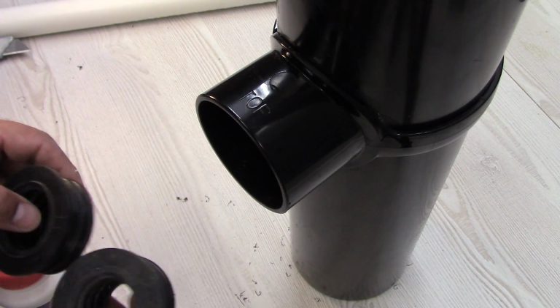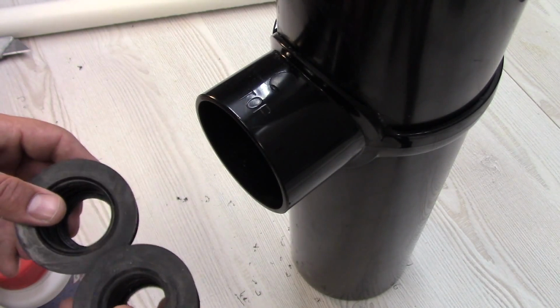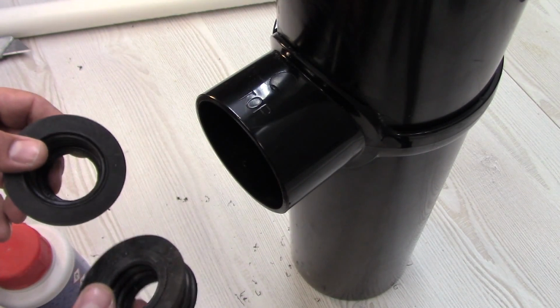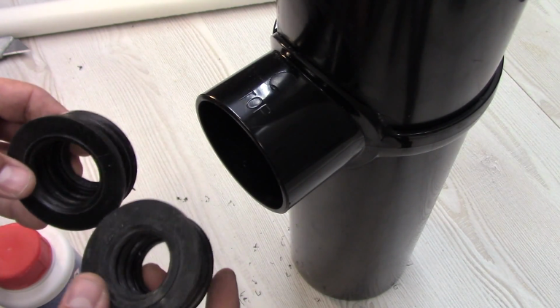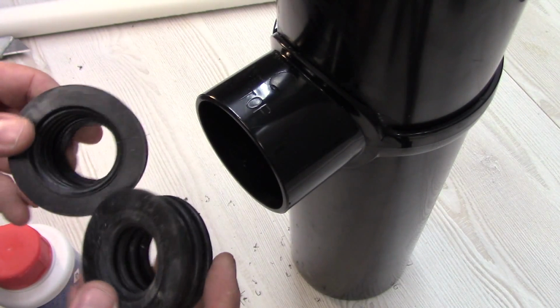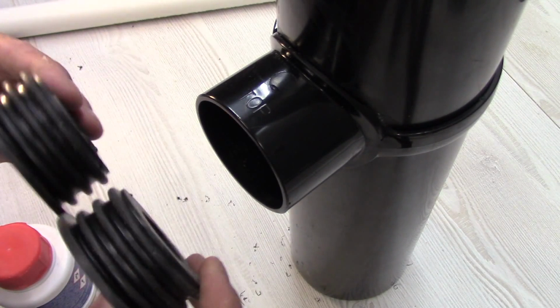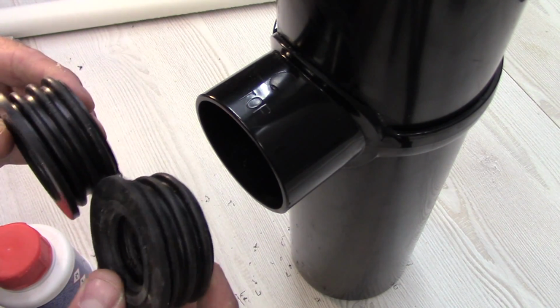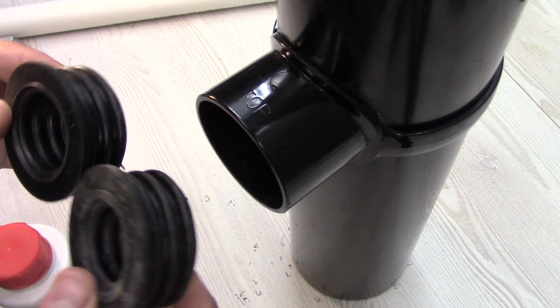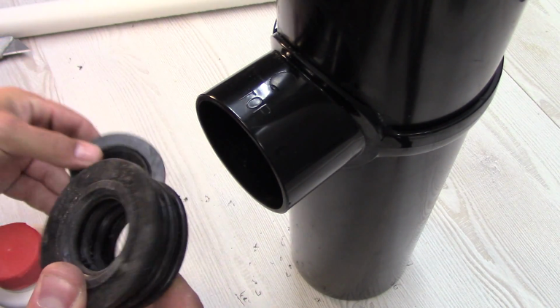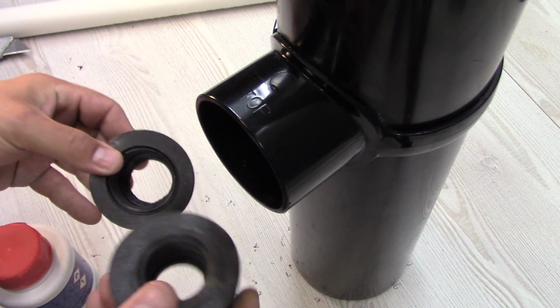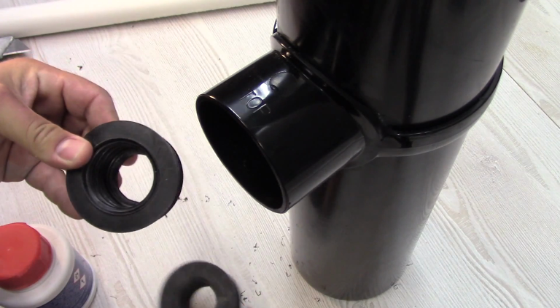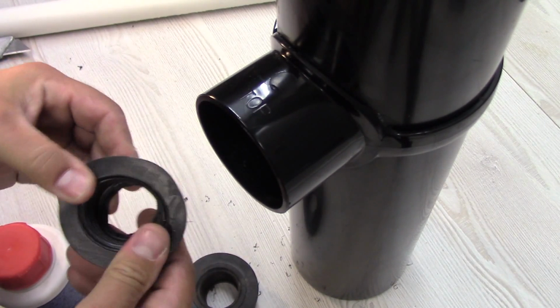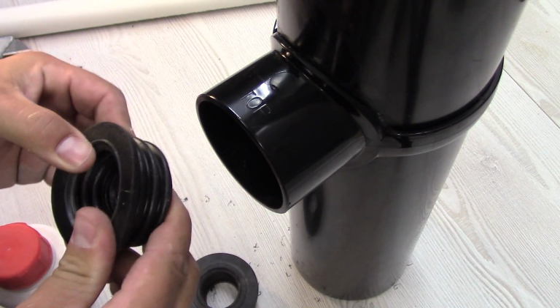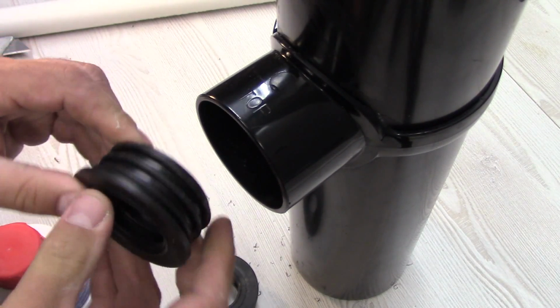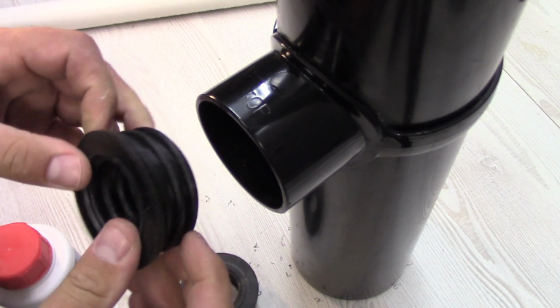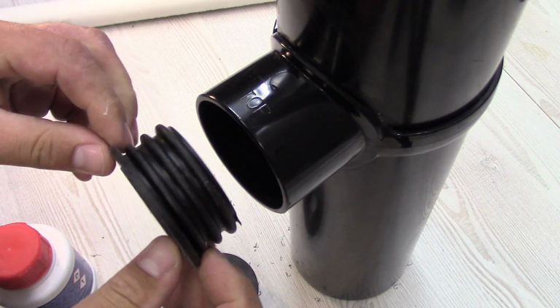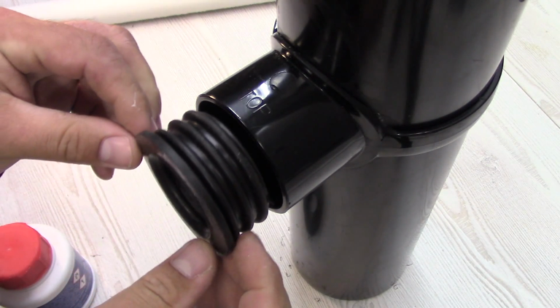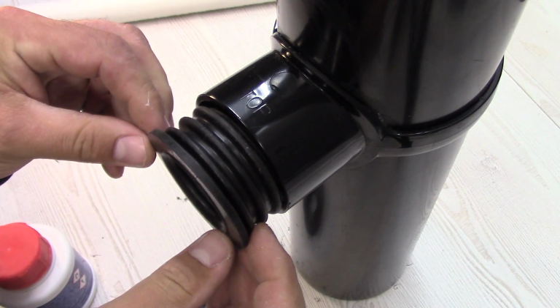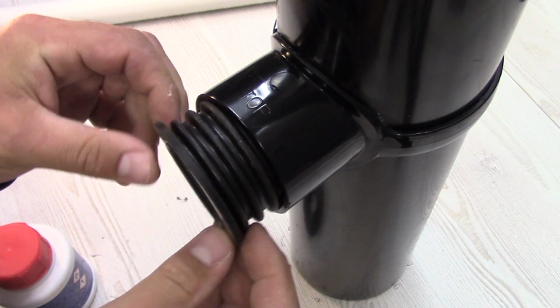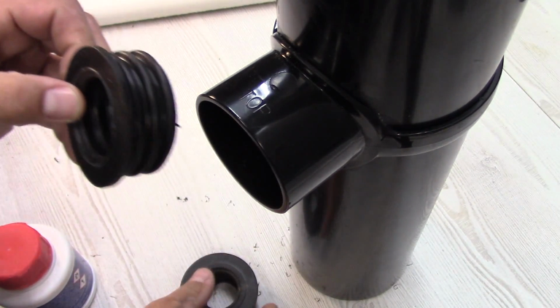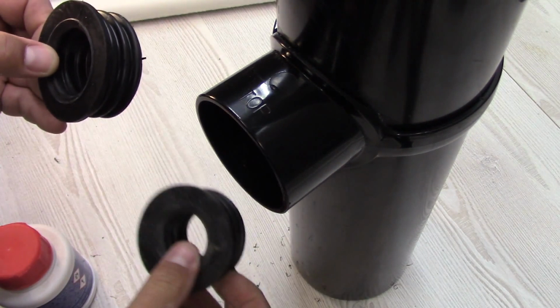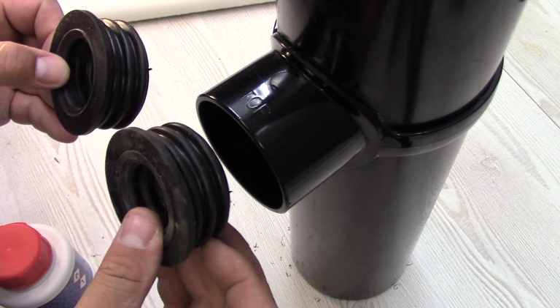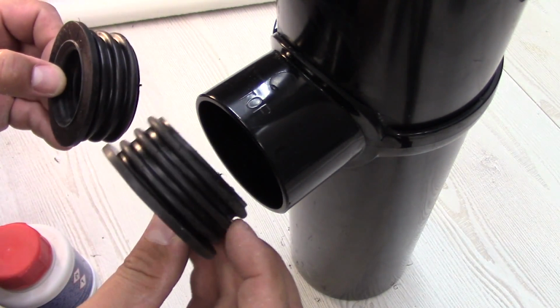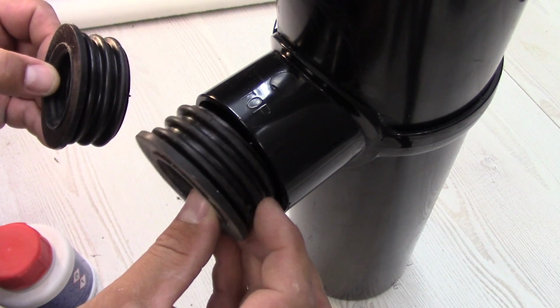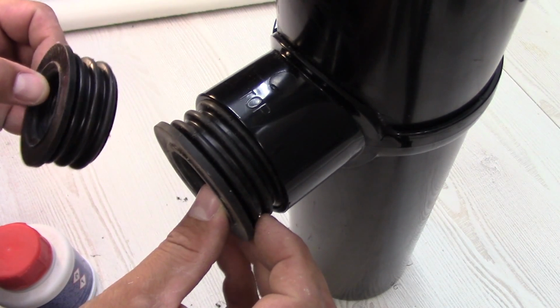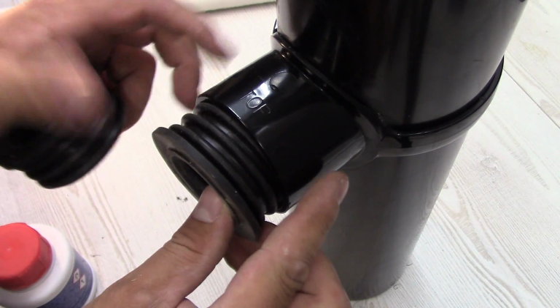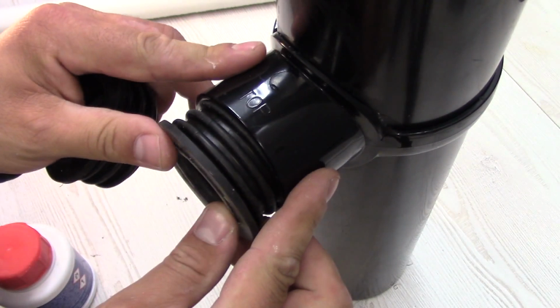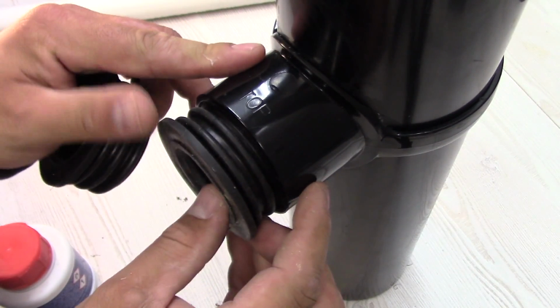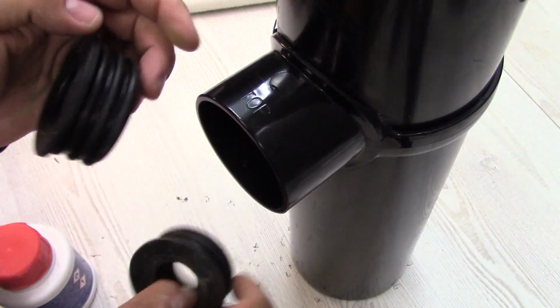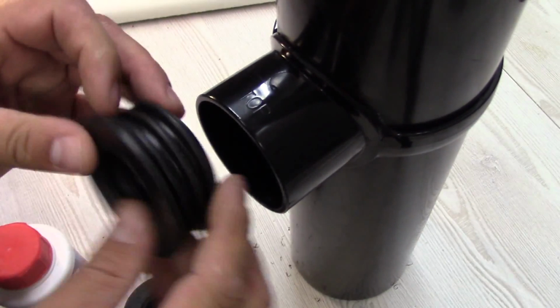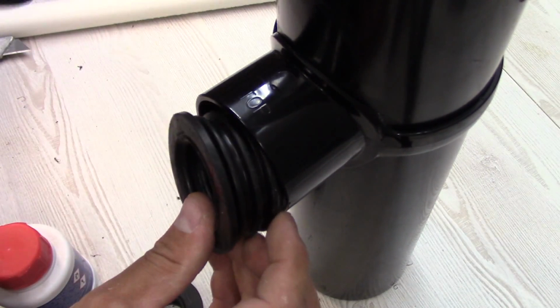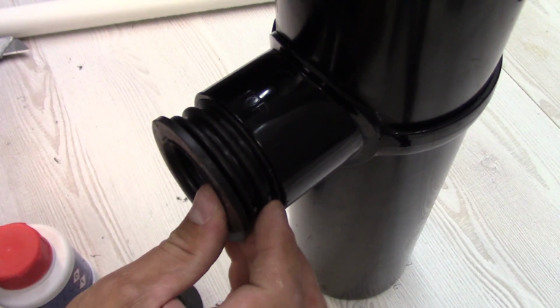When the glue dries out, we can fit the rubber adapter. We want to fit a 40 mm pipe, so it's this one. If you want you can fit a 30 mm pipe with the other one. We'll do 40.